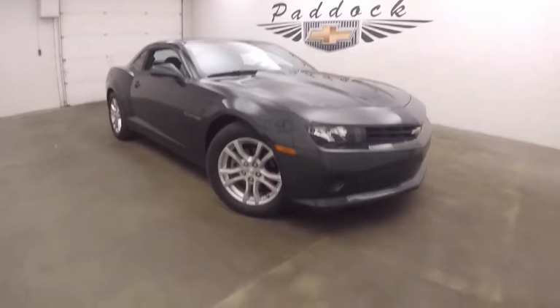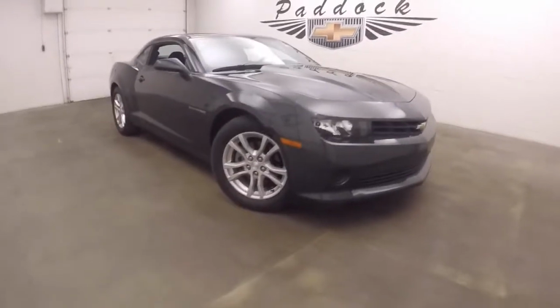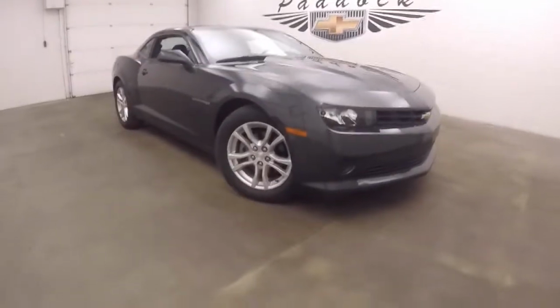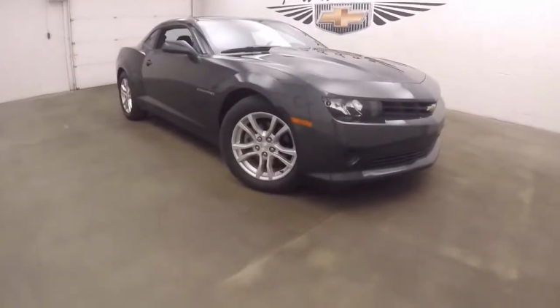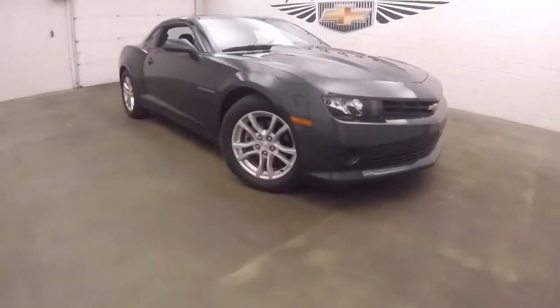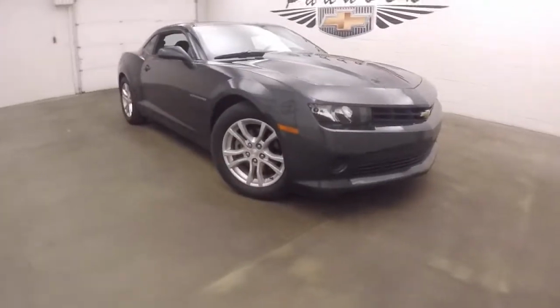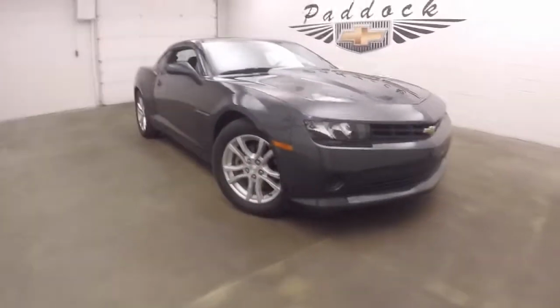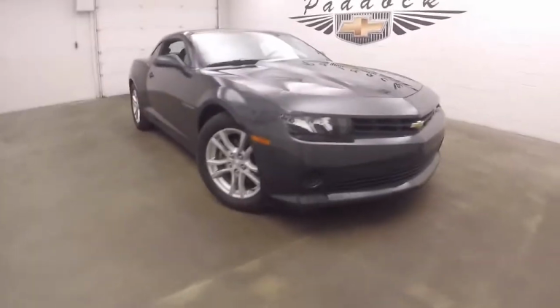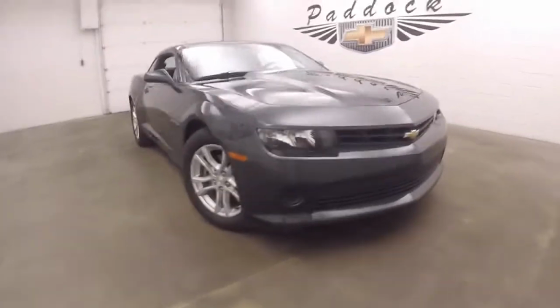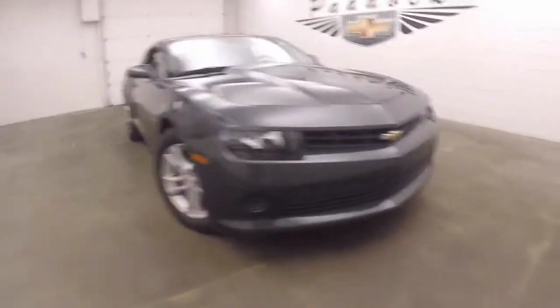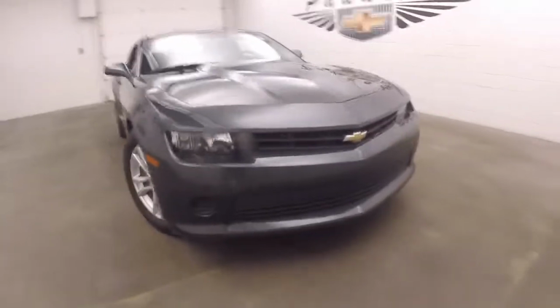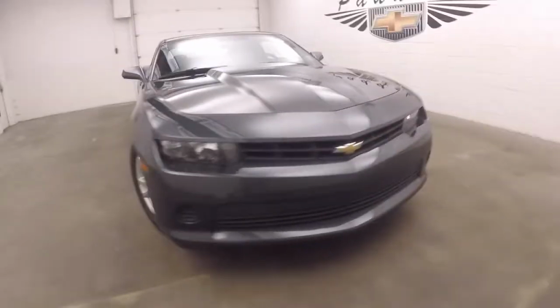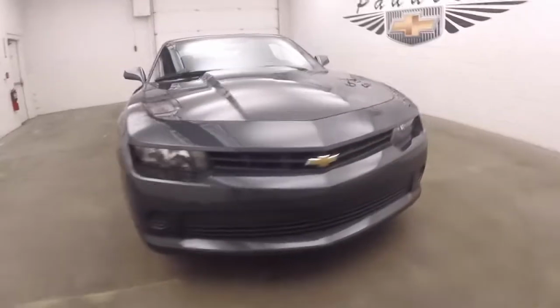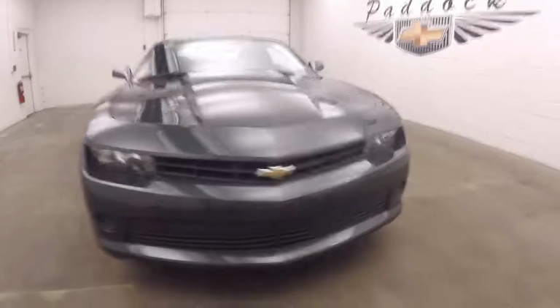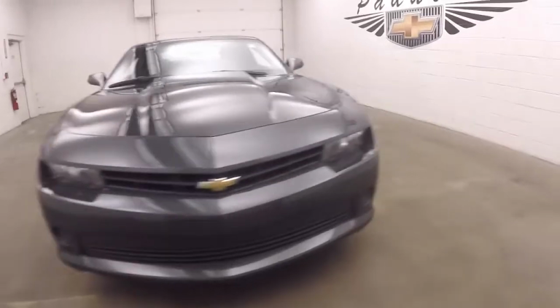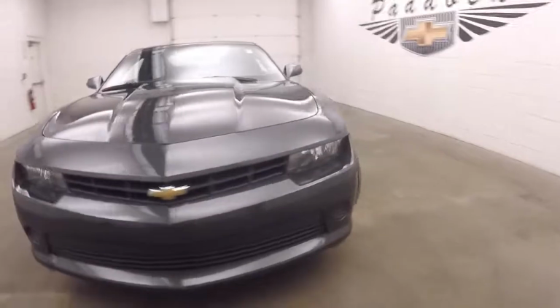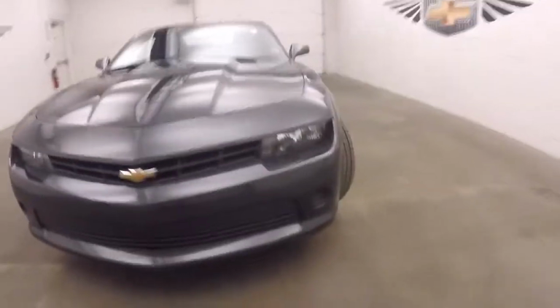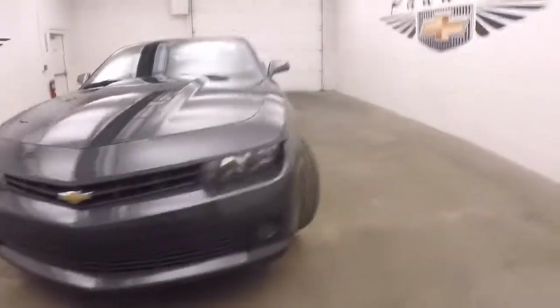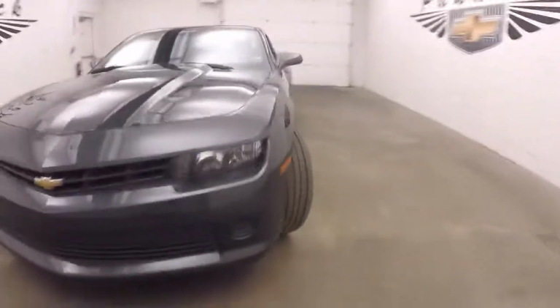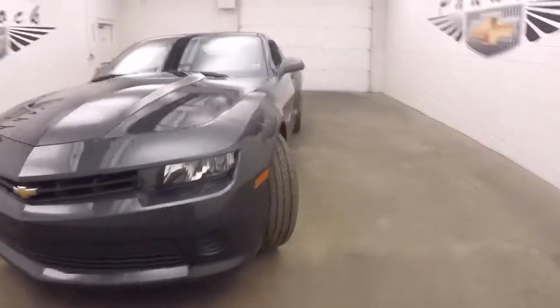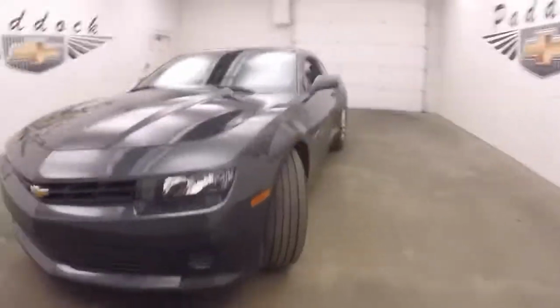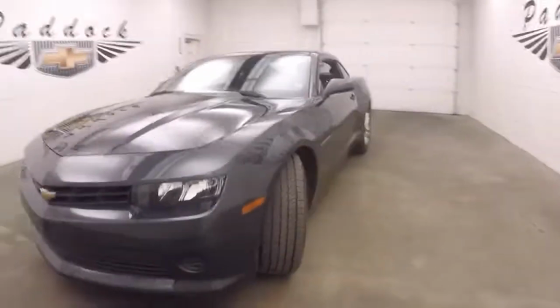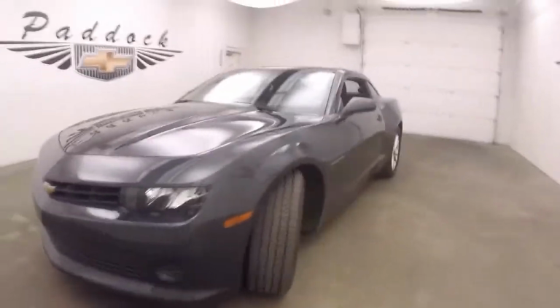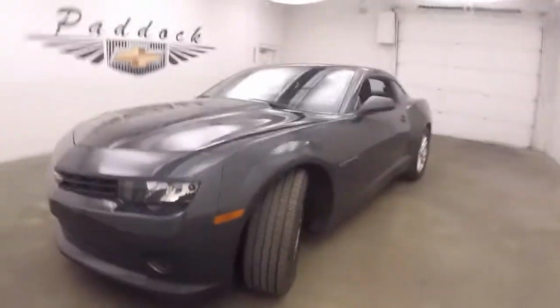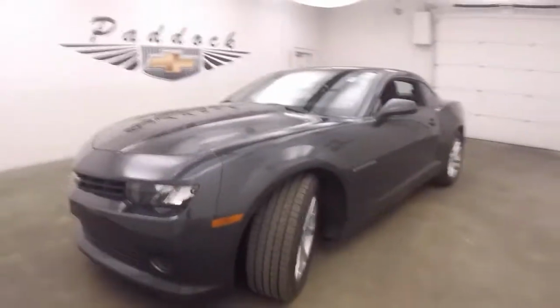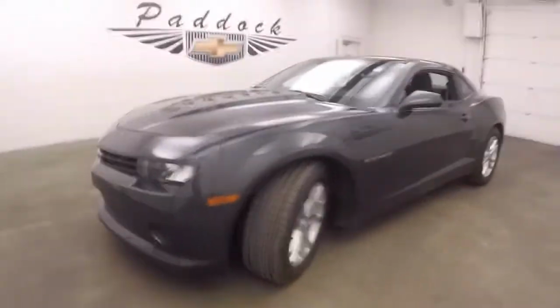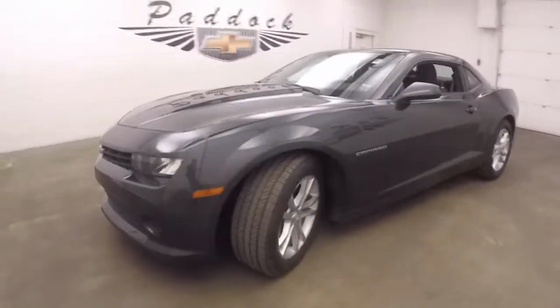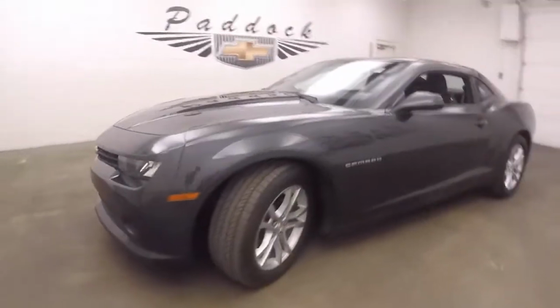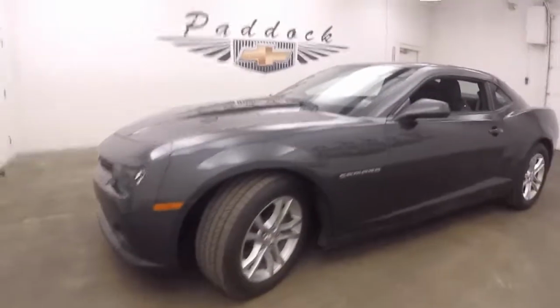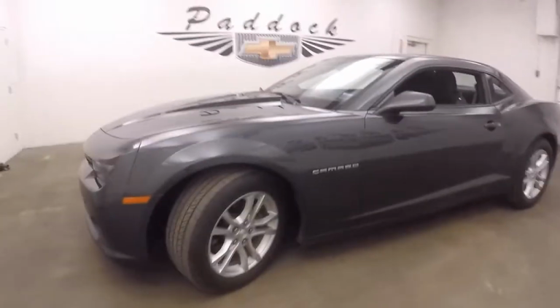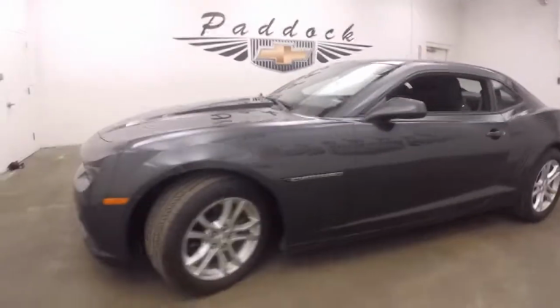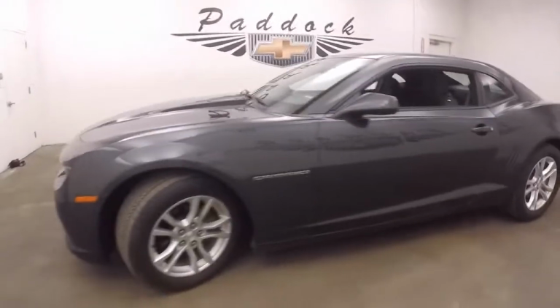This is a 2014 Chevy Camaro. This Camaro is in great shape. This is the V6 — doesn't make it any less fun.